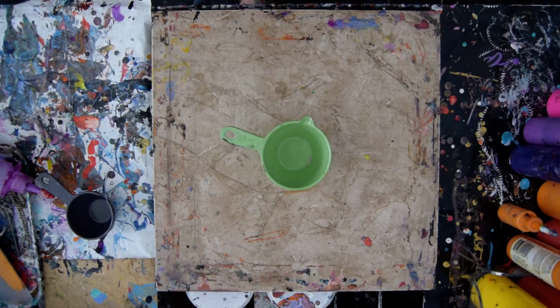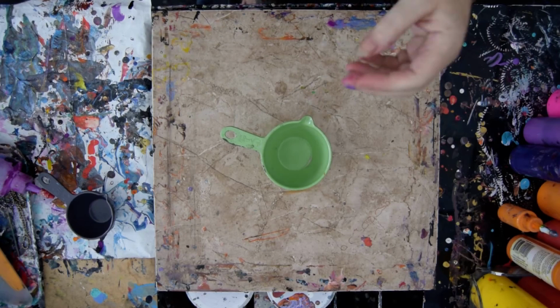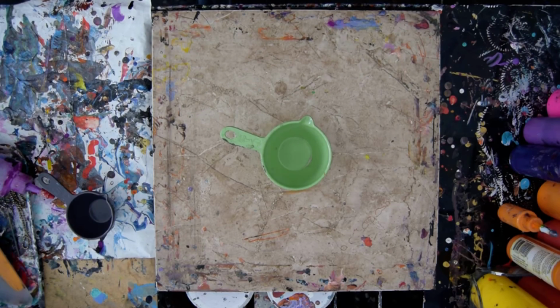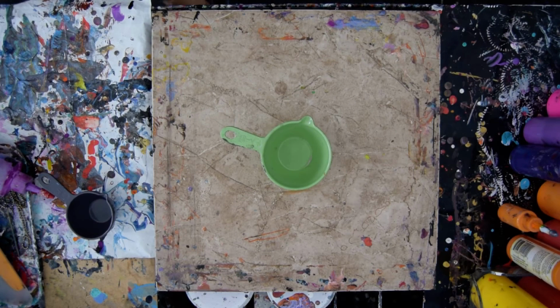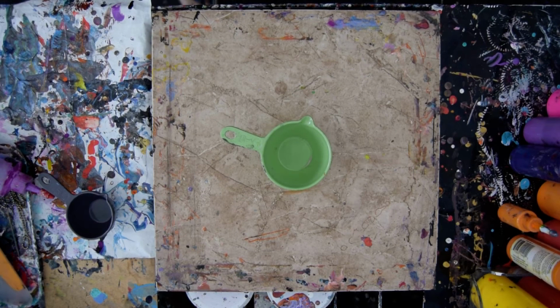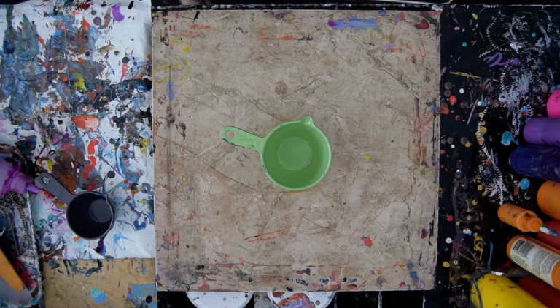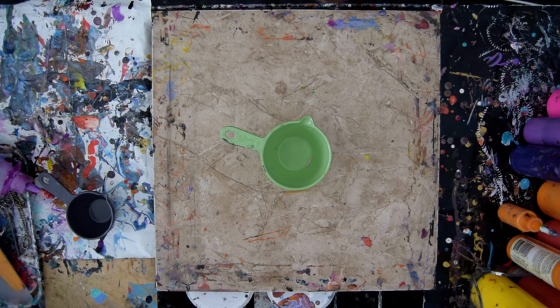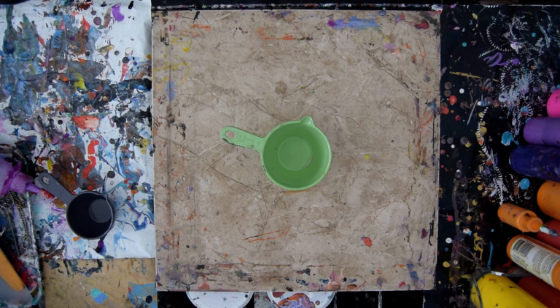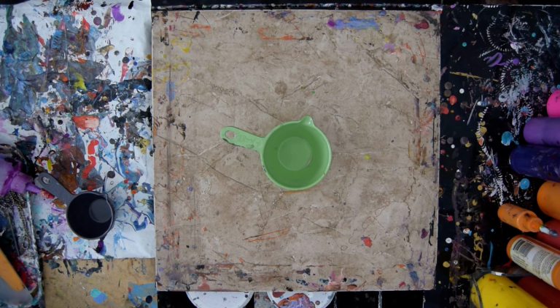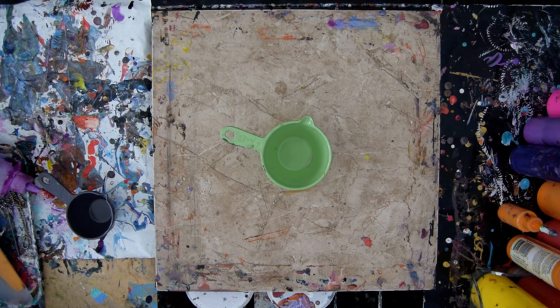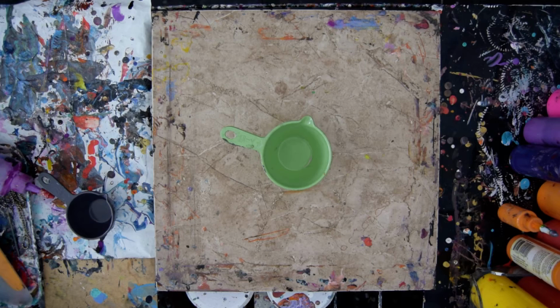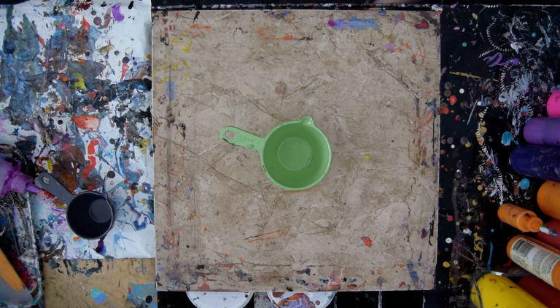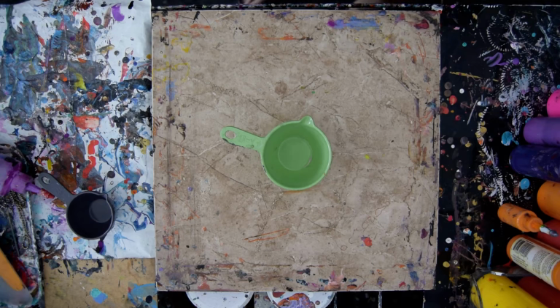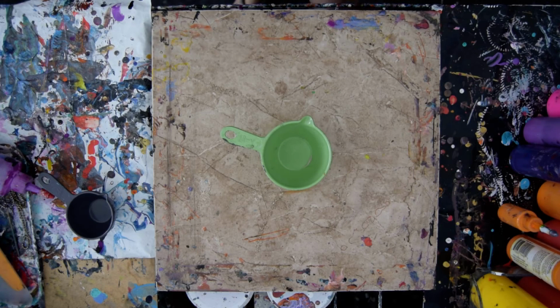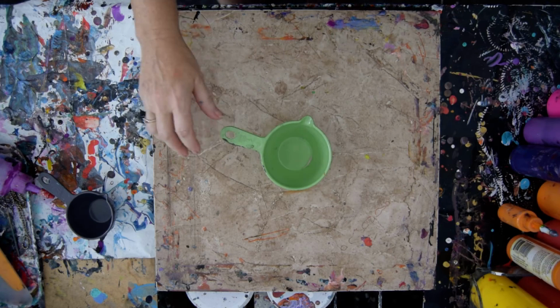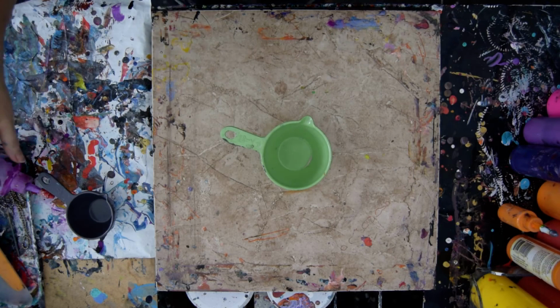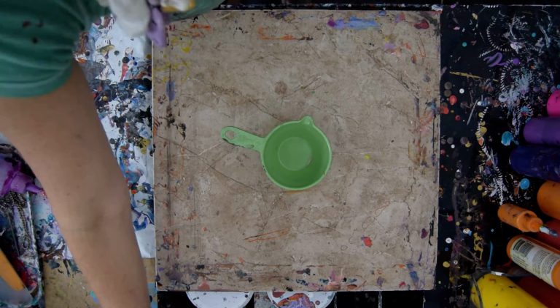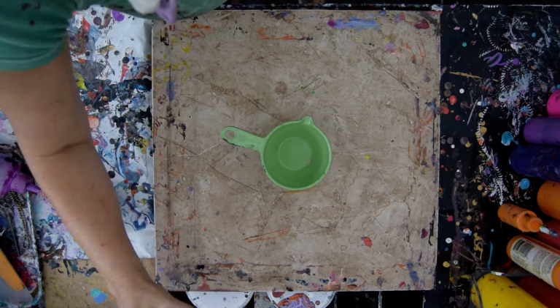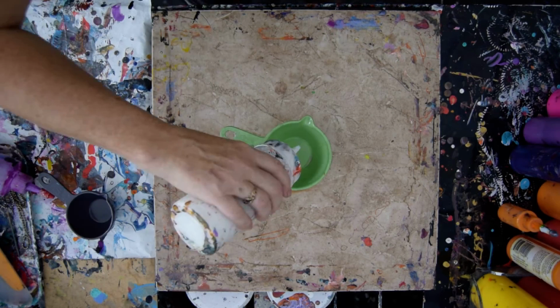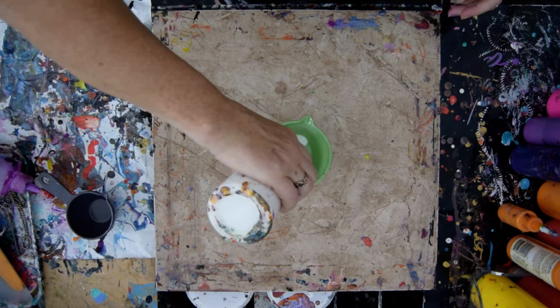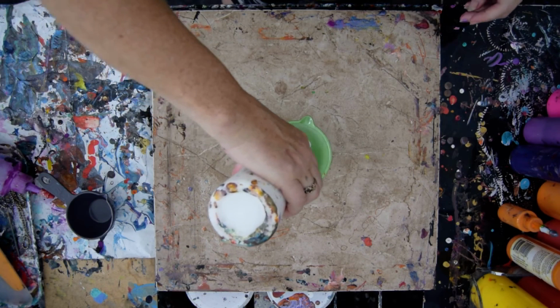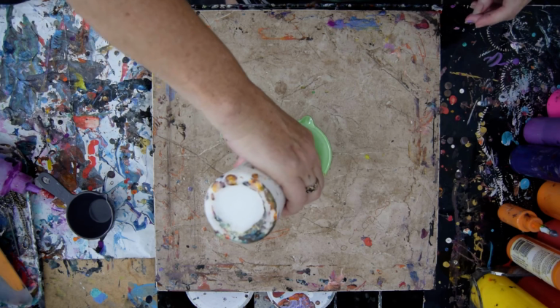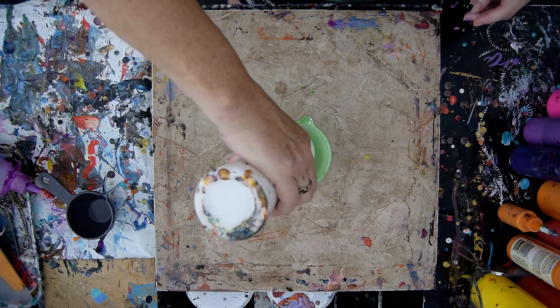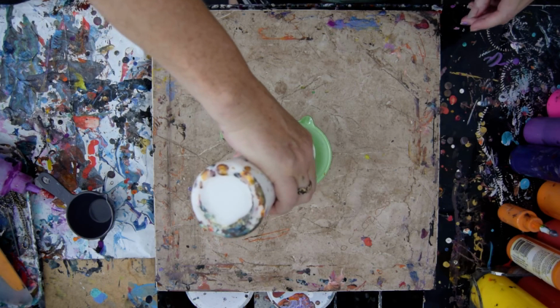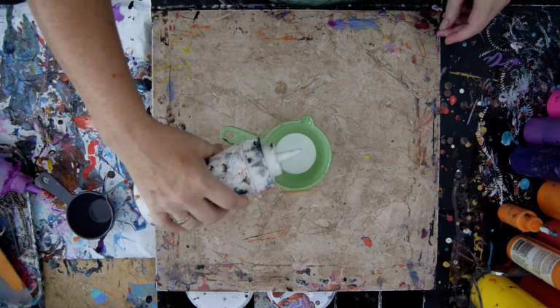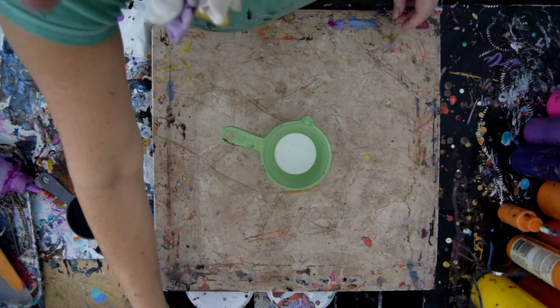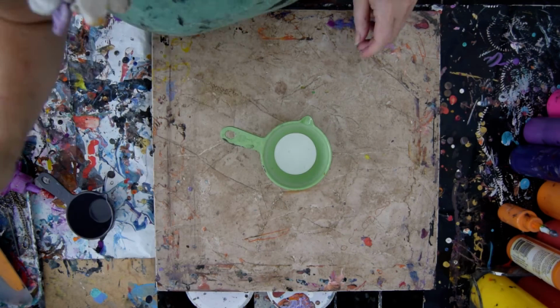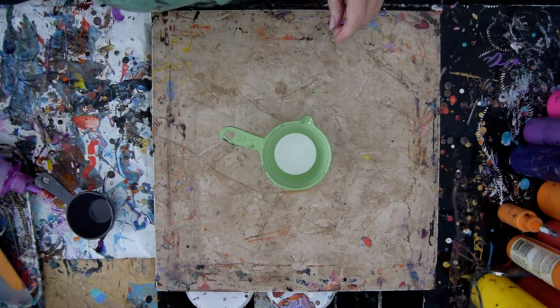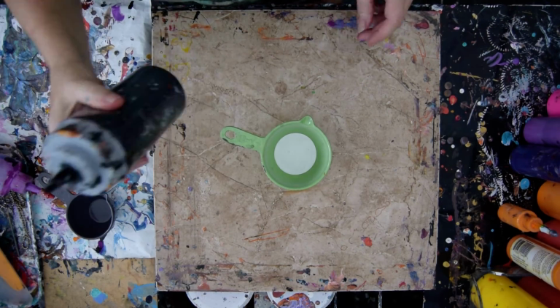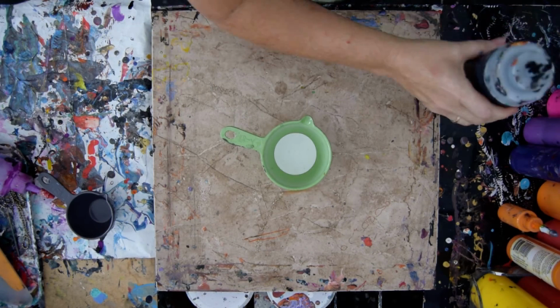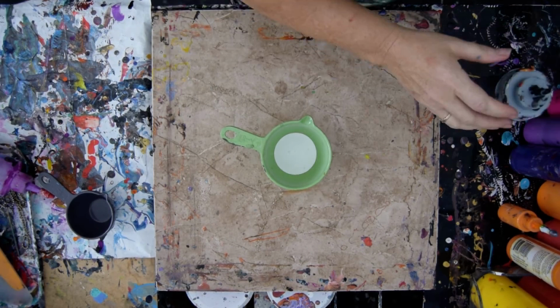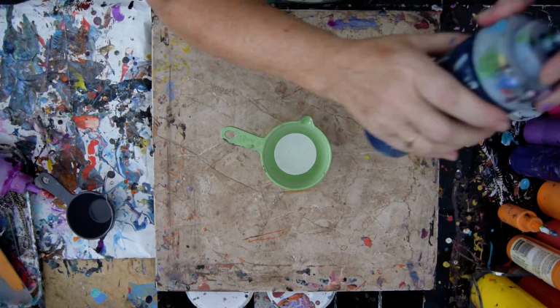Hello again. It's Priscilla Batzell in Spring Hill, Florida, at Expressionist Art Studio, still in October and in the backyard. I am going to set up a cup of paint starting with a ring pour style.